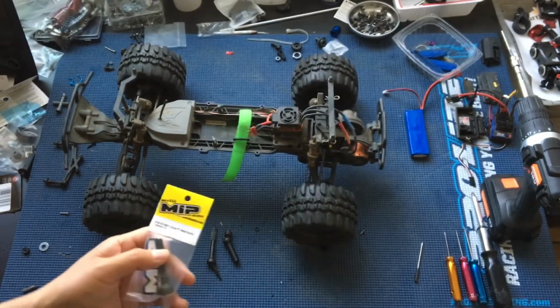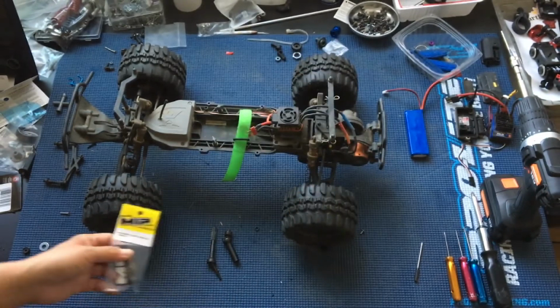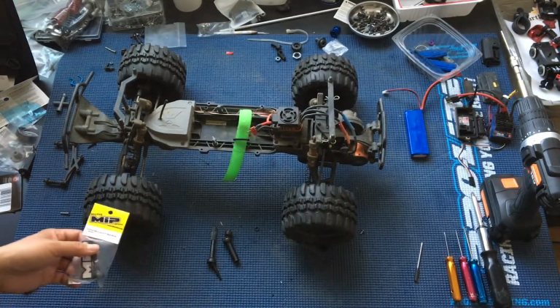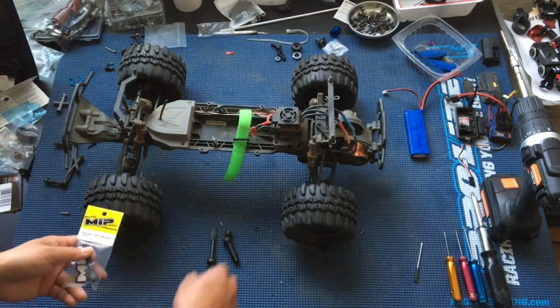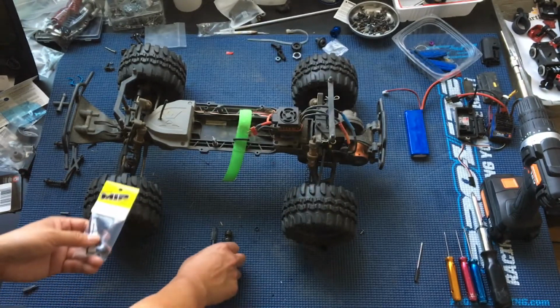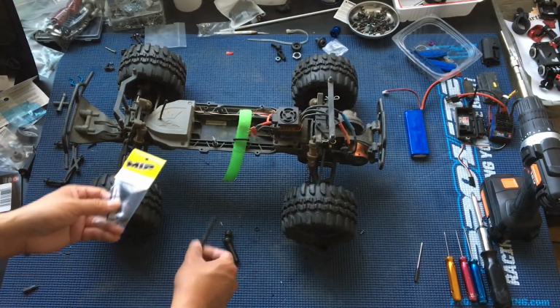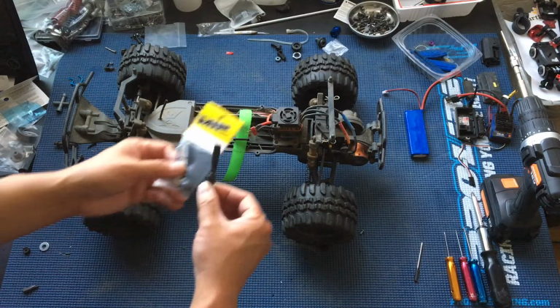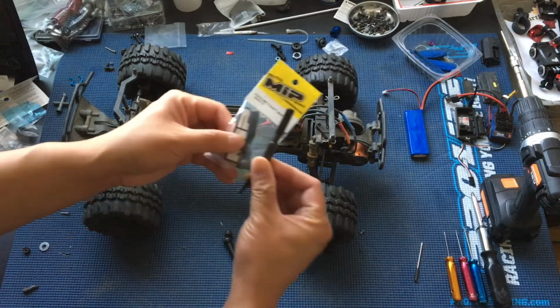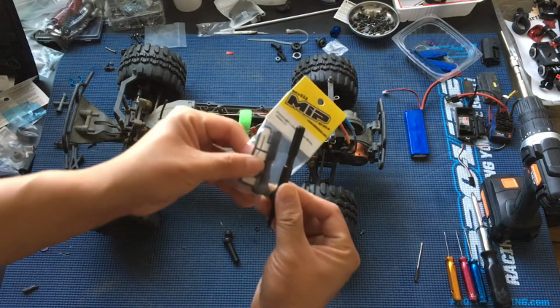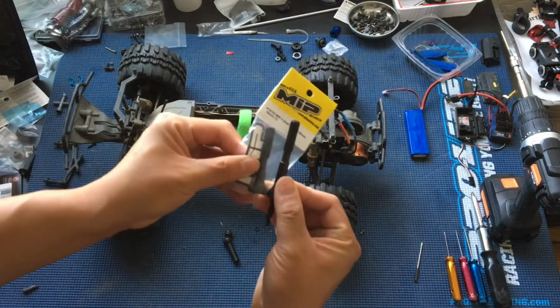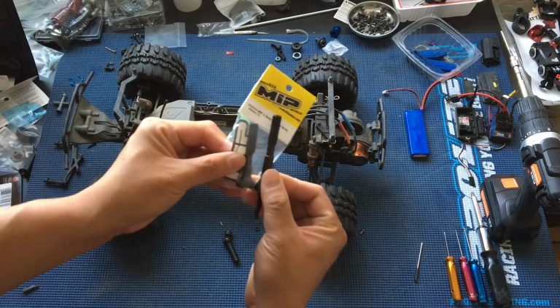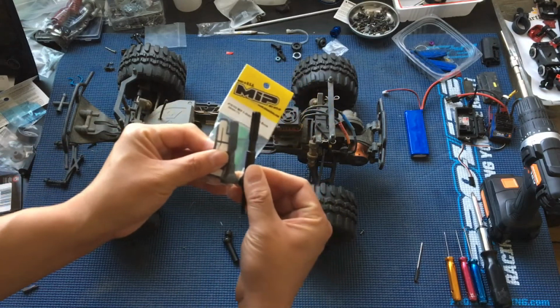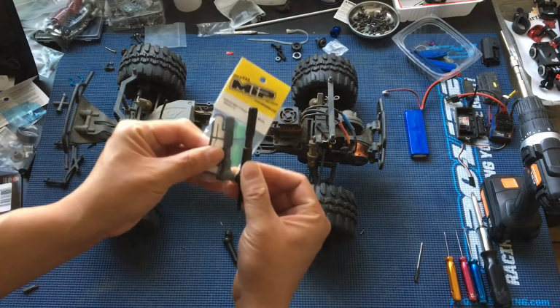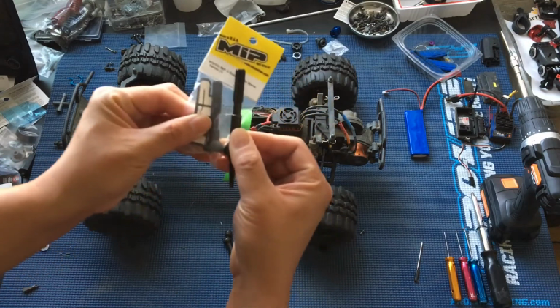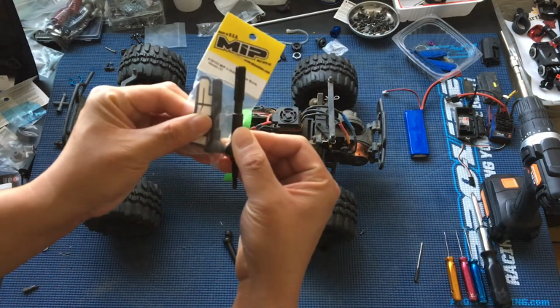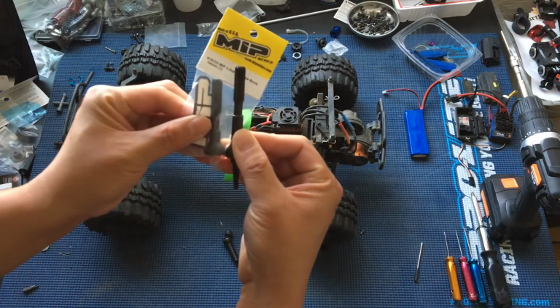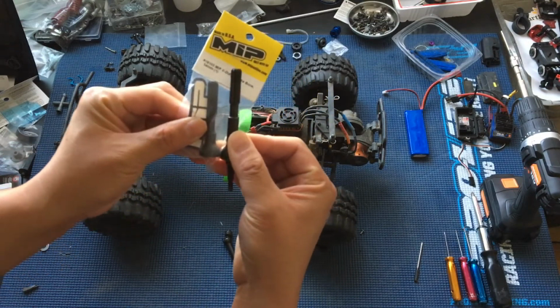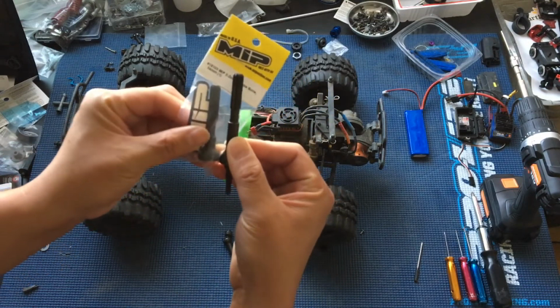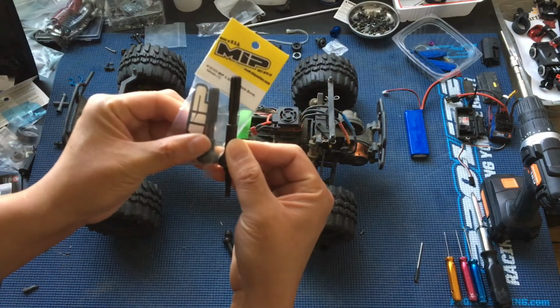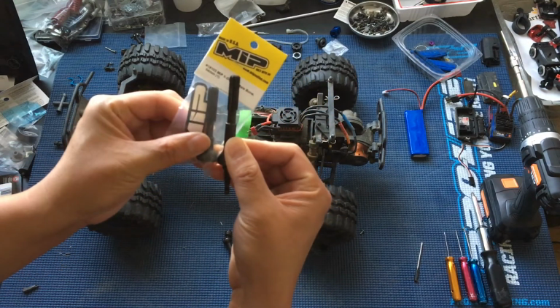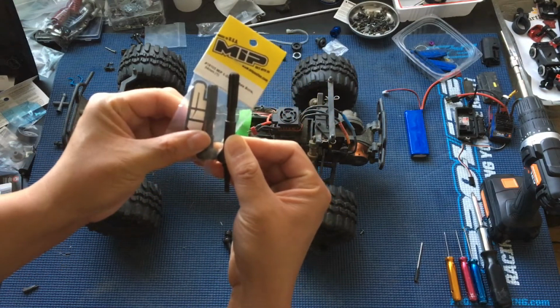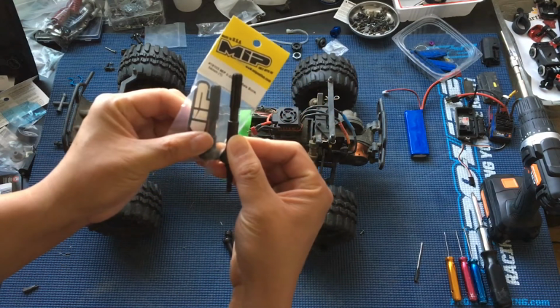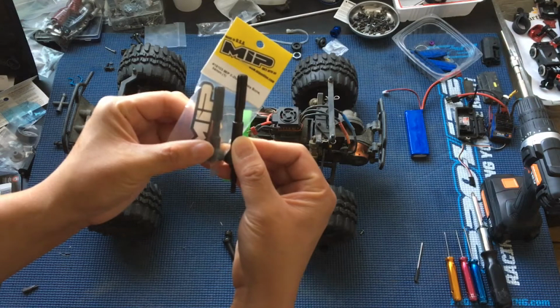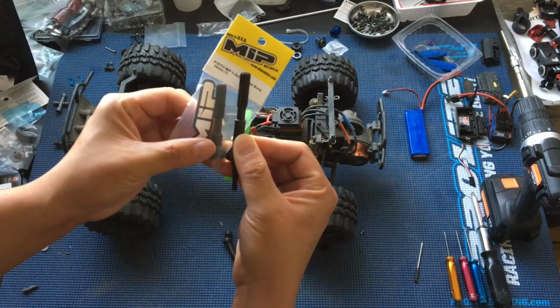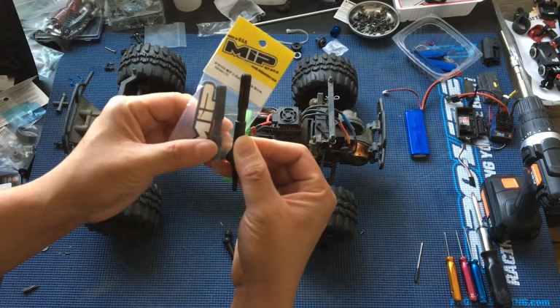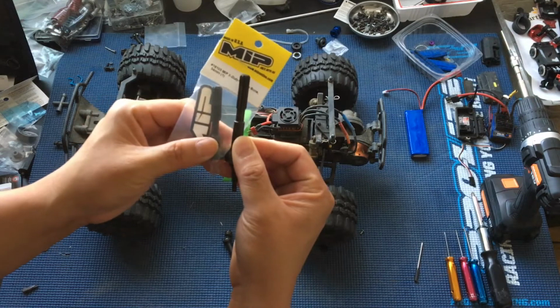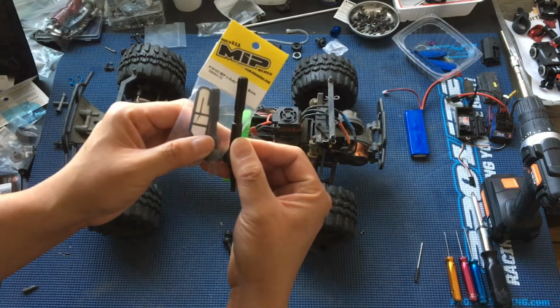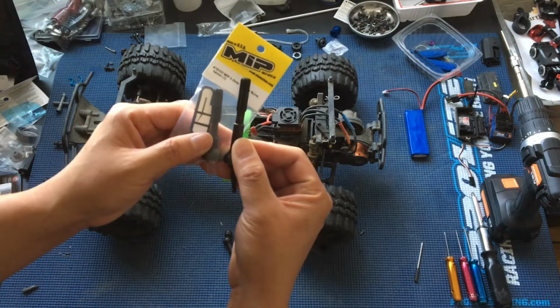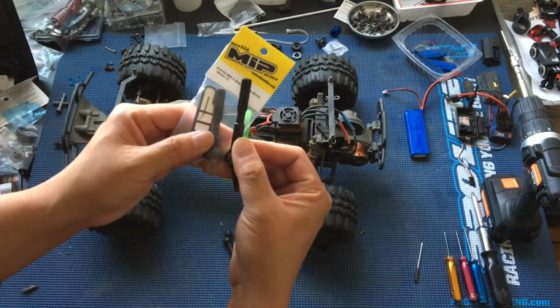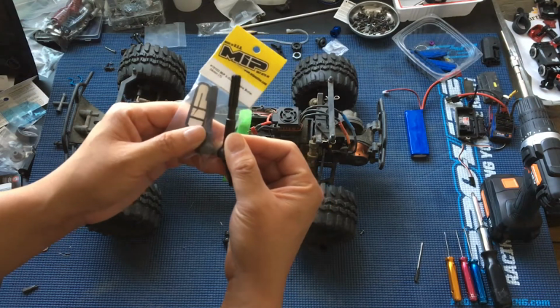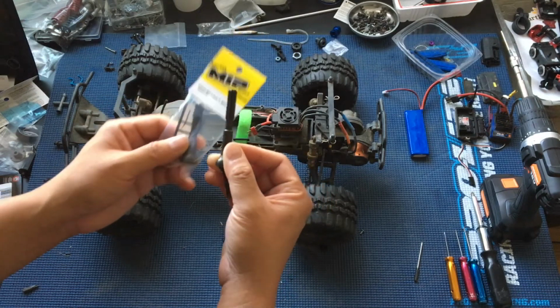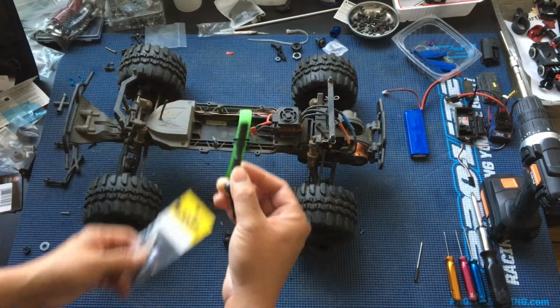You can see the length difference here. Here's the drive shaft for the Slash, and here's the one for the ECX Ruckus.